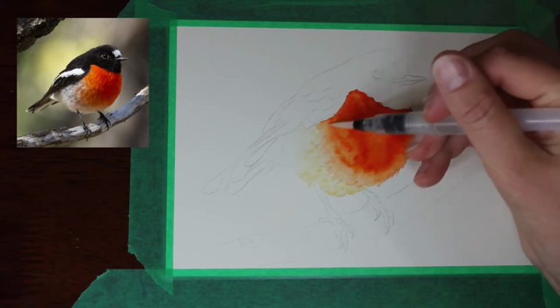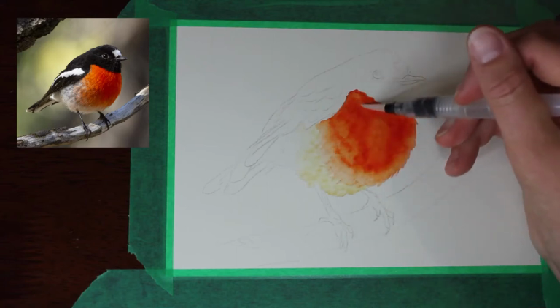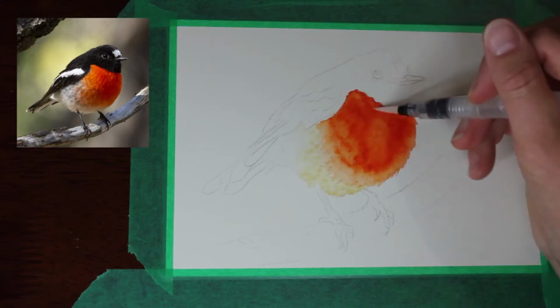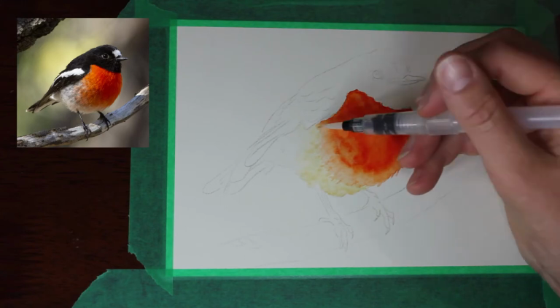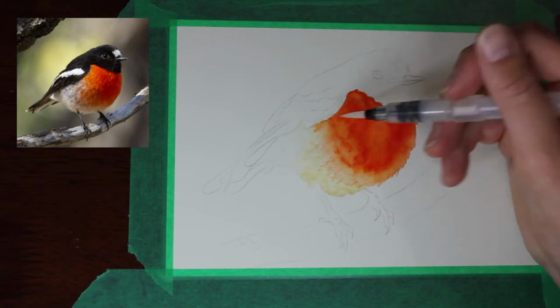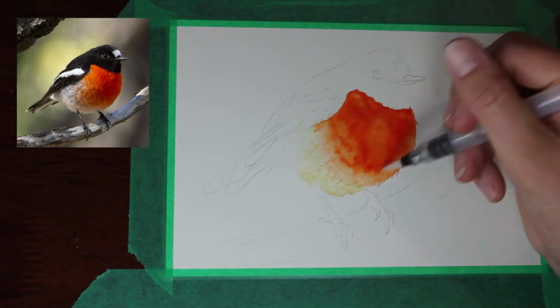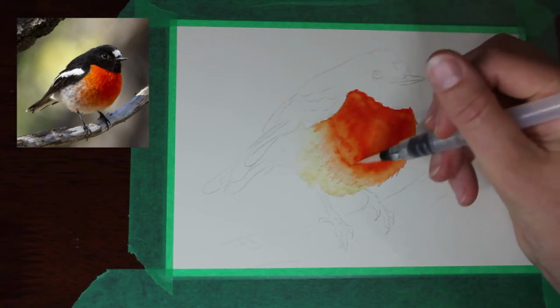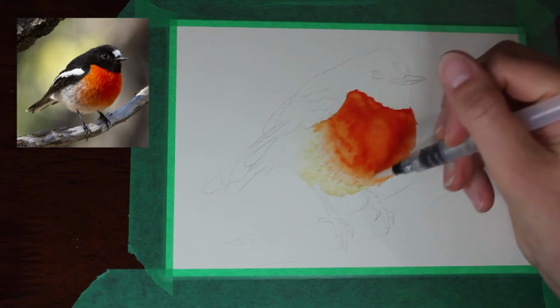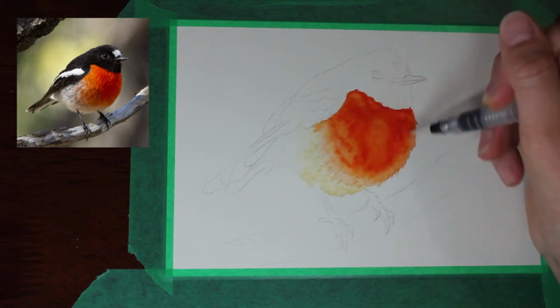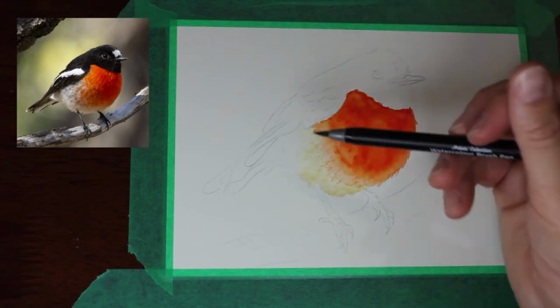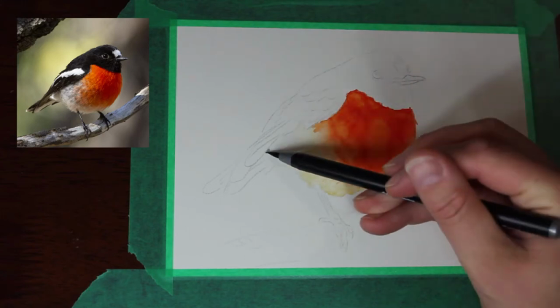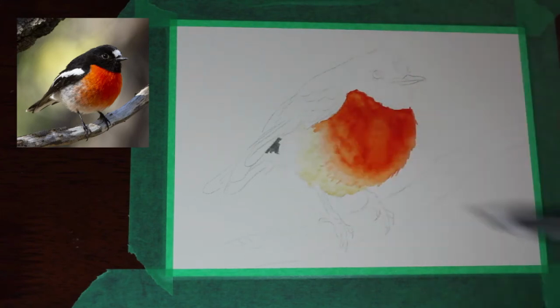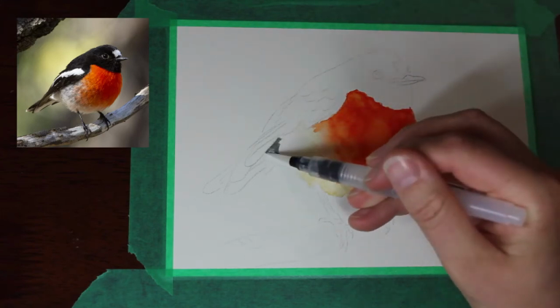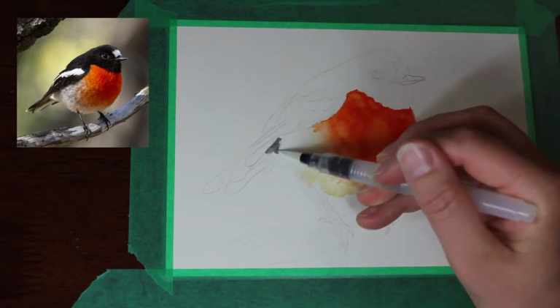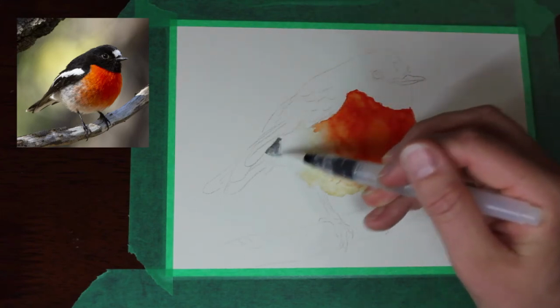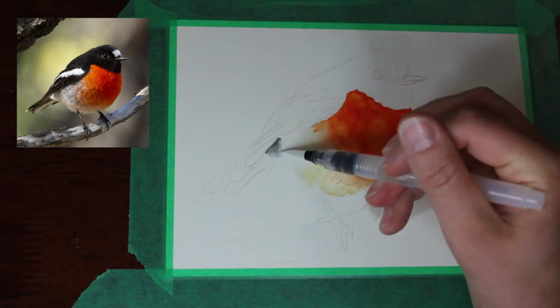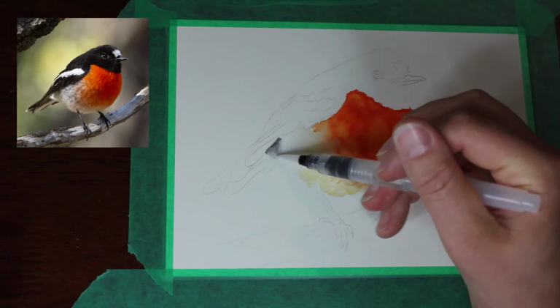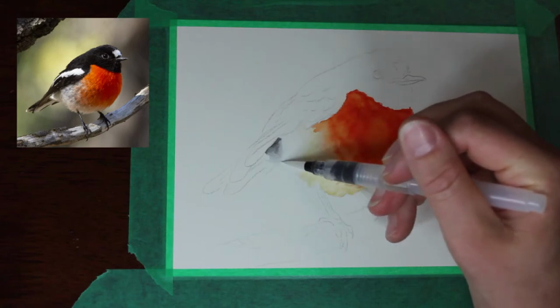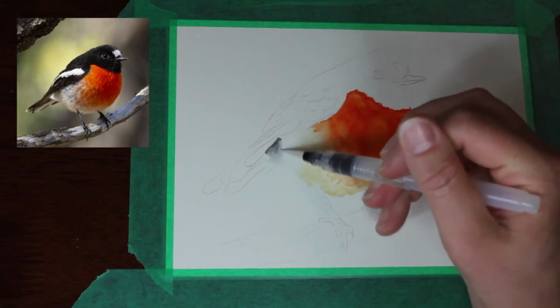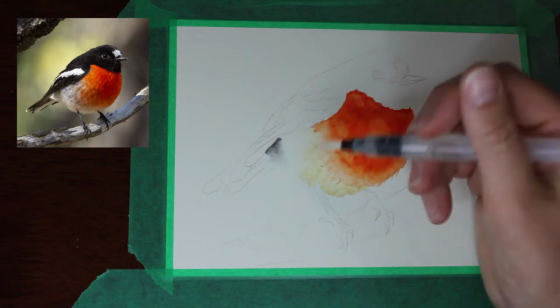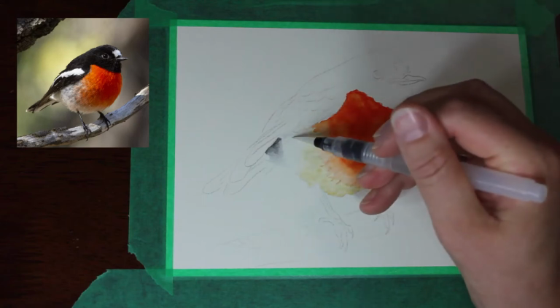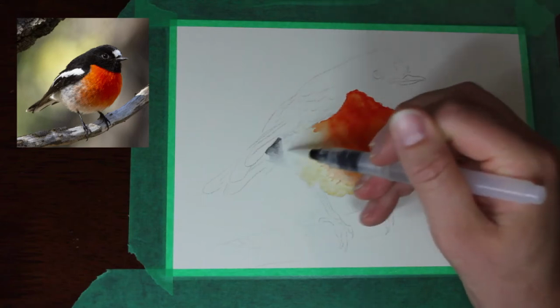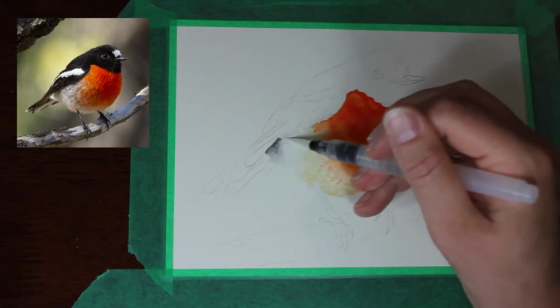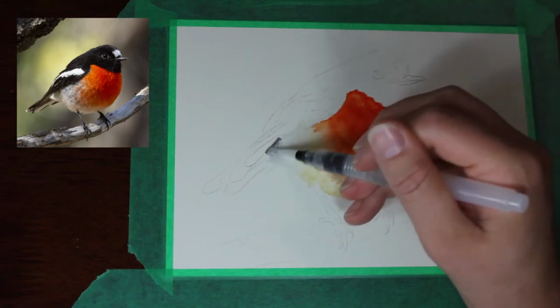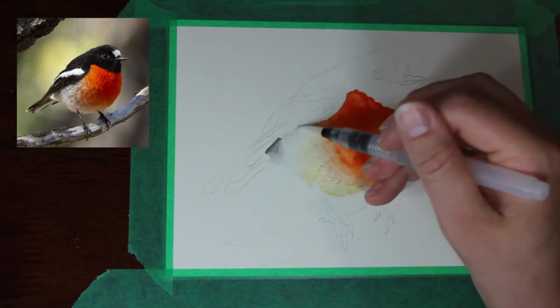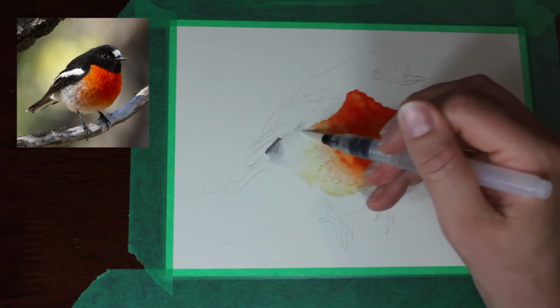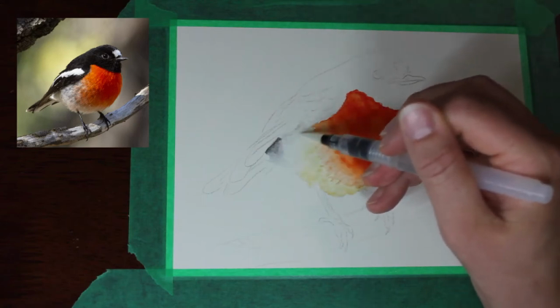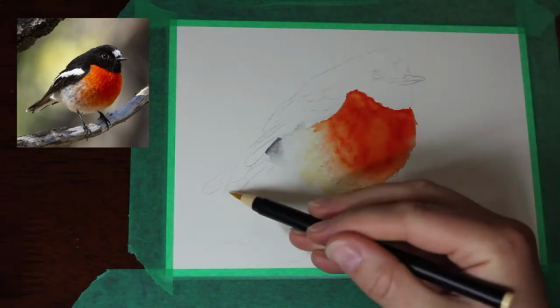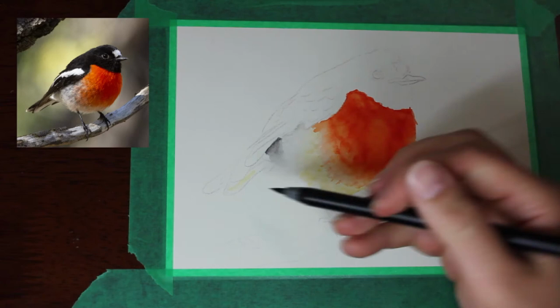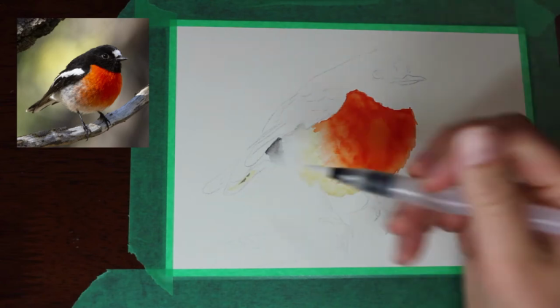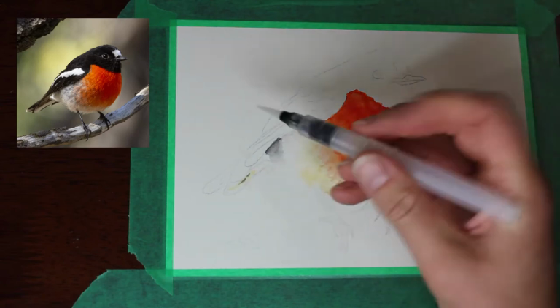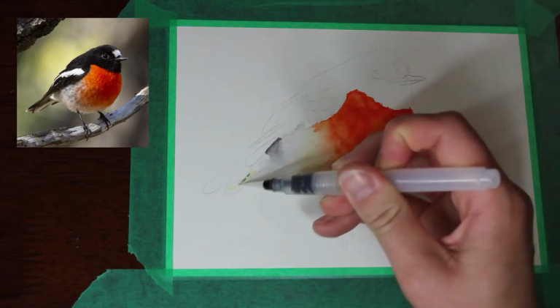This is only the second time I've used these brush pens. If you've been watching my channel, my previous video on these is when I first bought them and the piece that I did with them then, so check that out if you're interested.